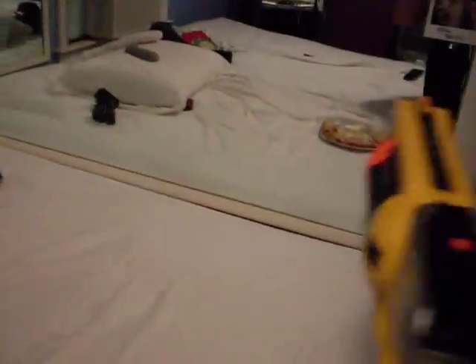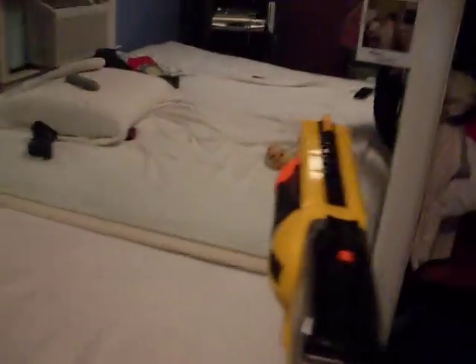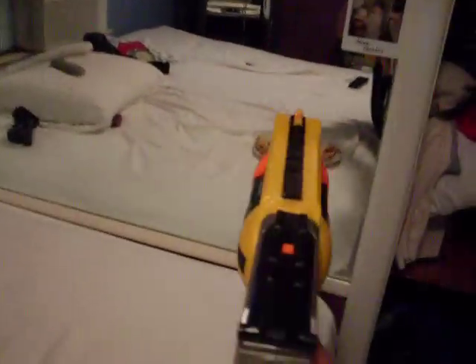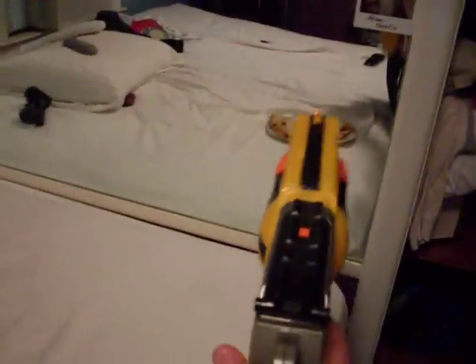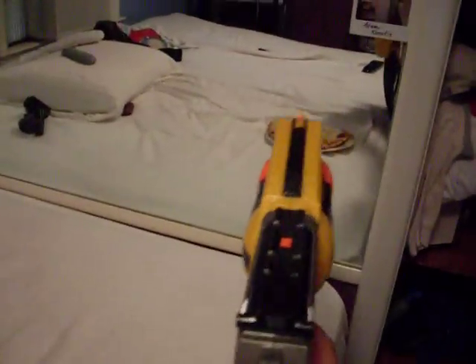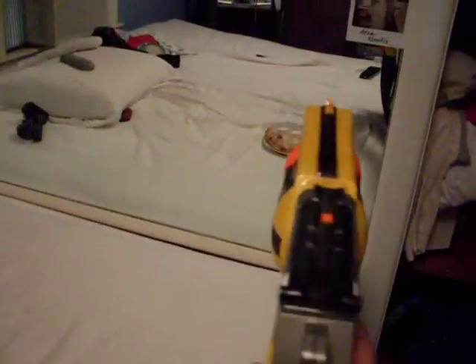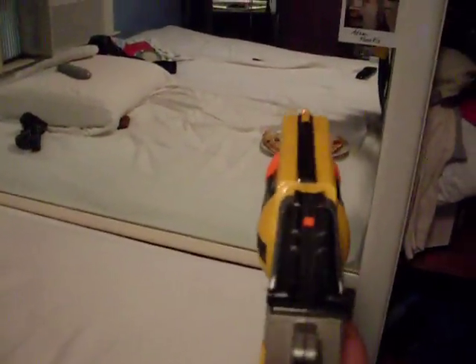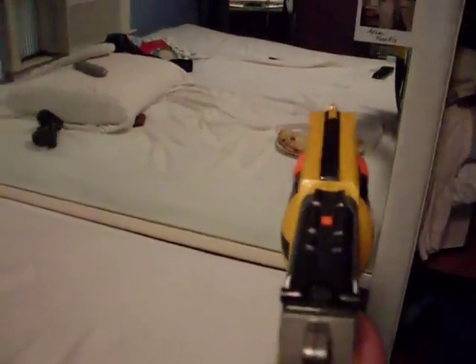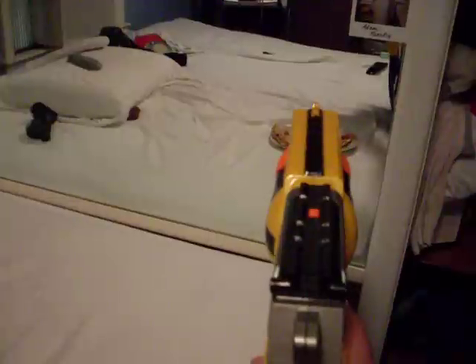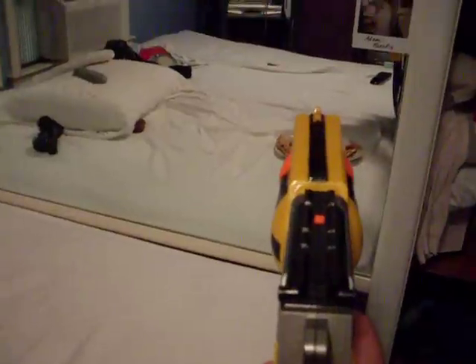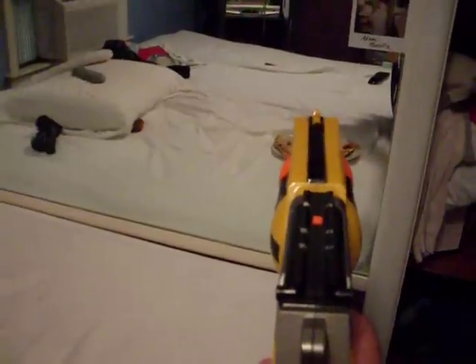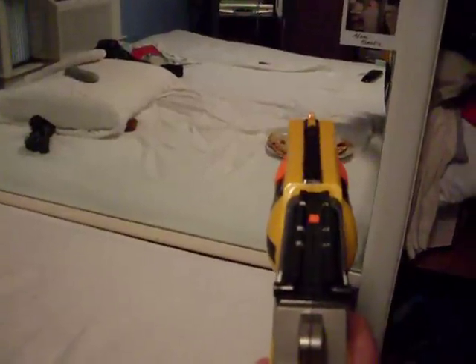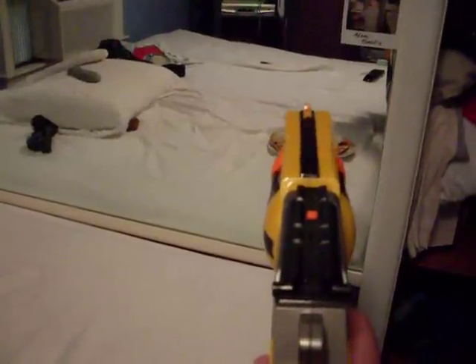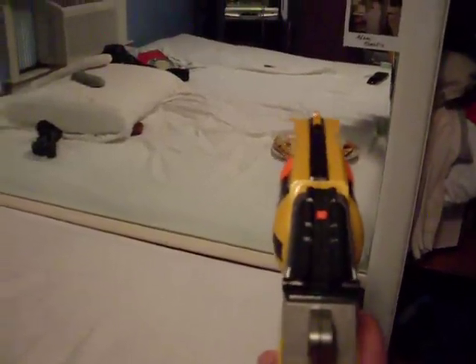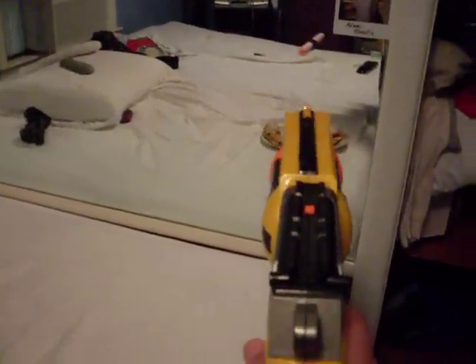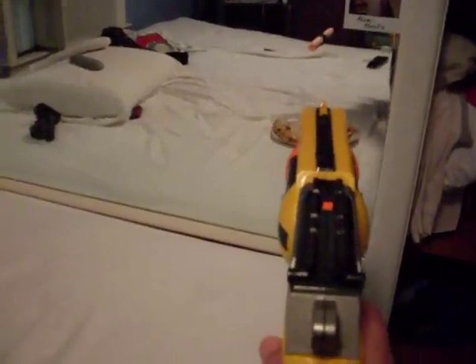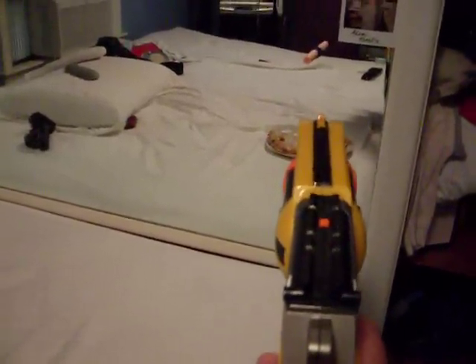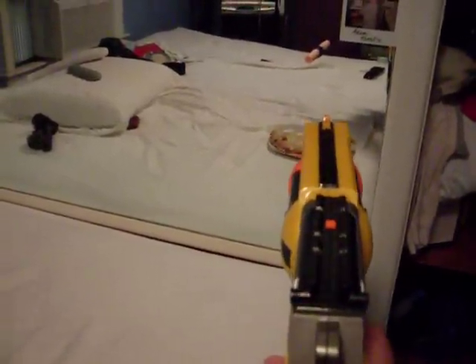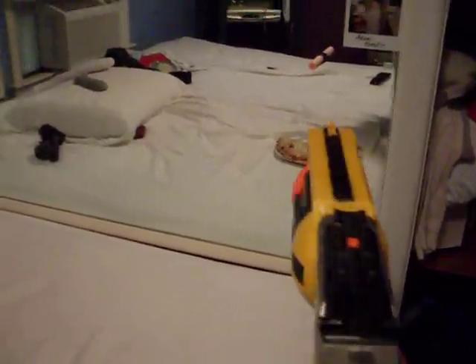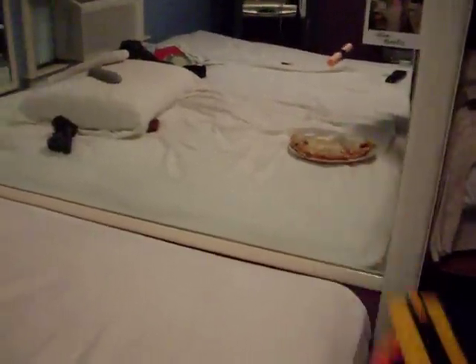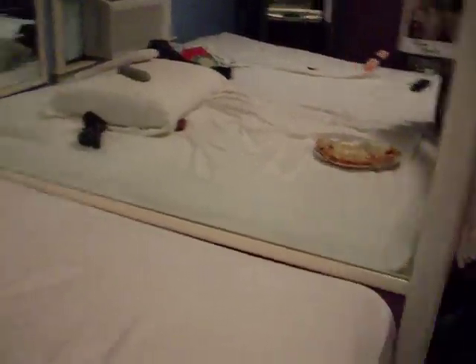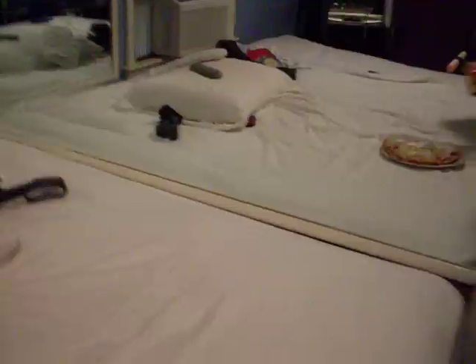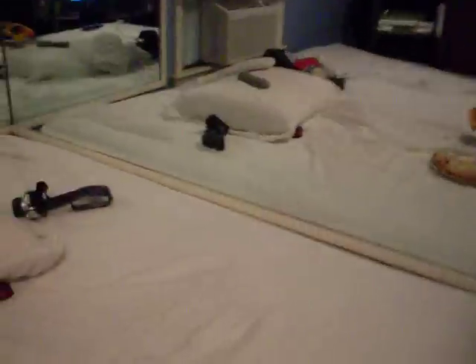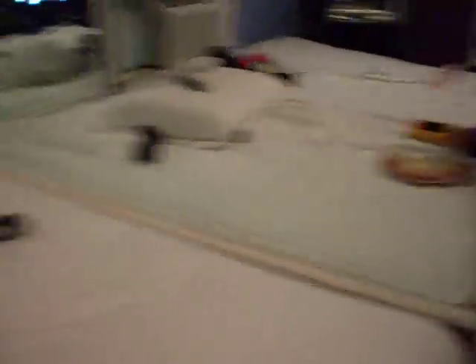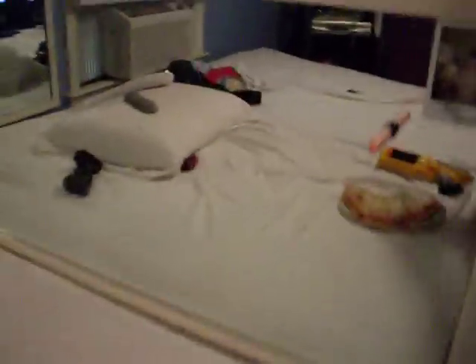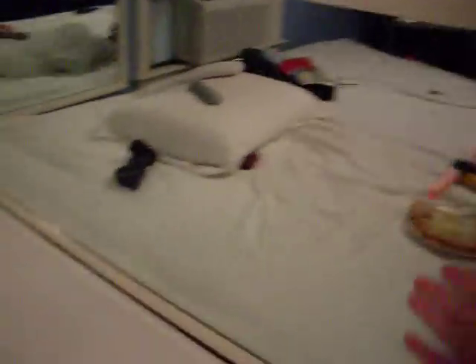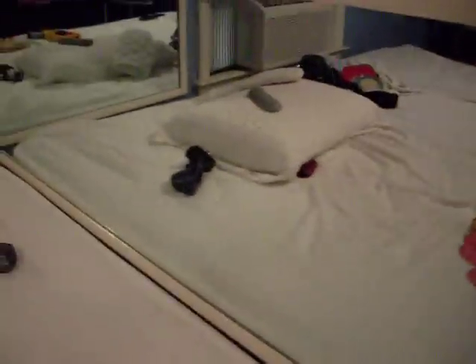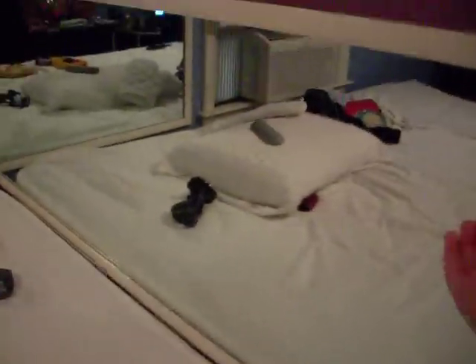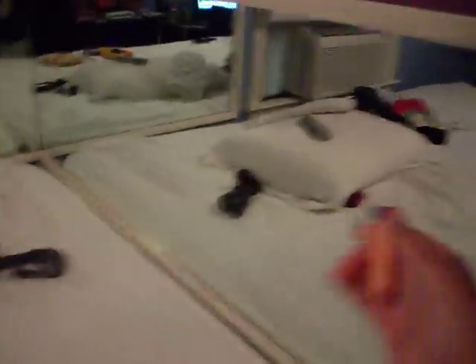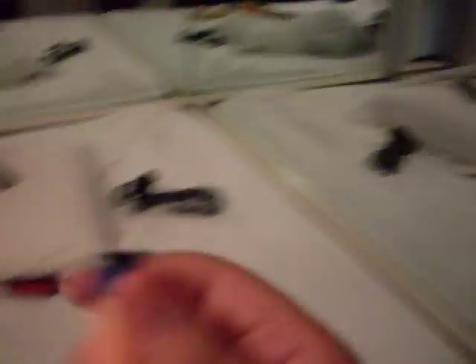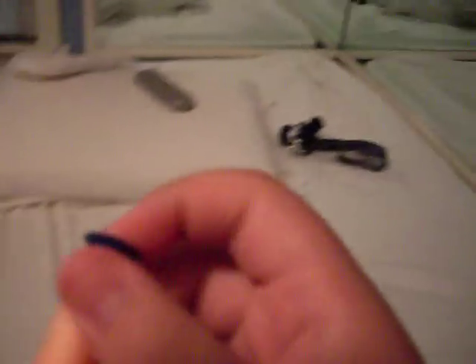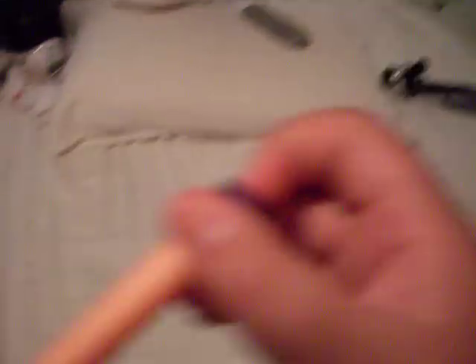And I'm just going to aim it right there and pull the trigger all the way. And there you go. It shoots pretty darn far — it shoots at least 20 feet.